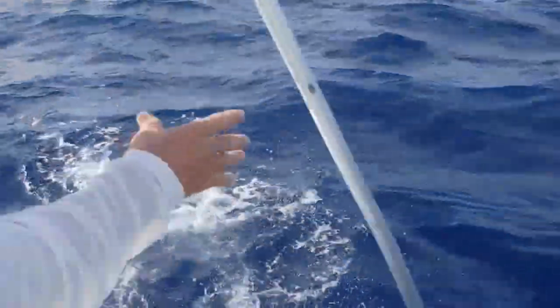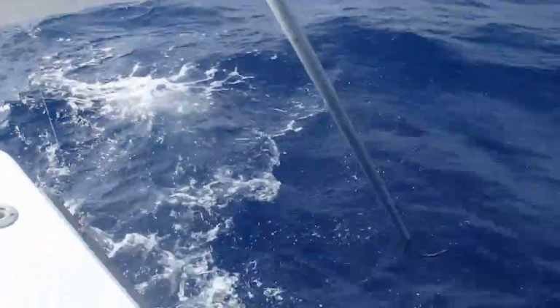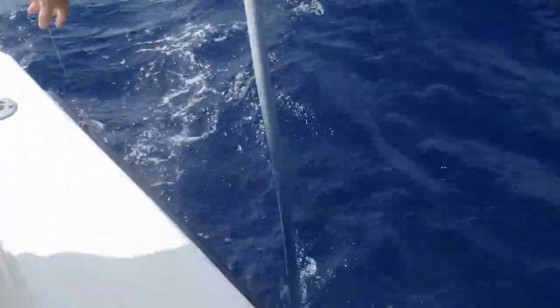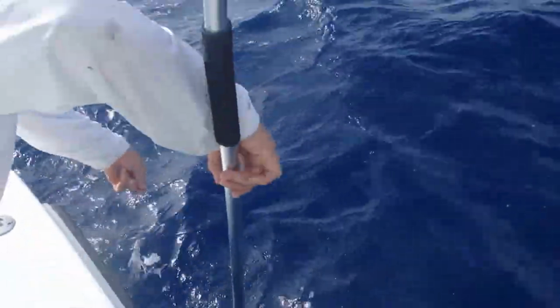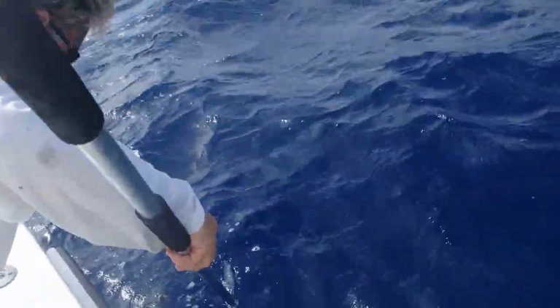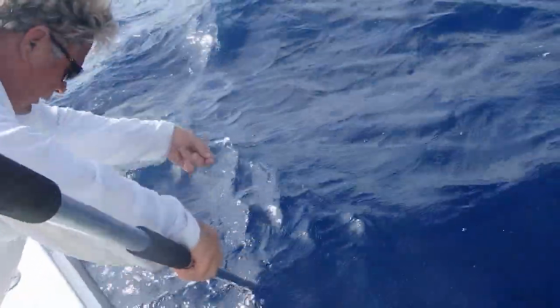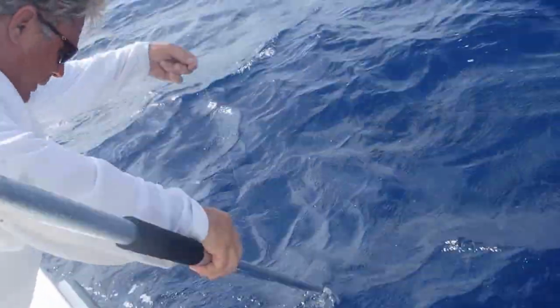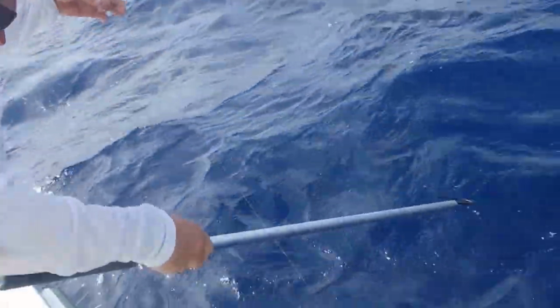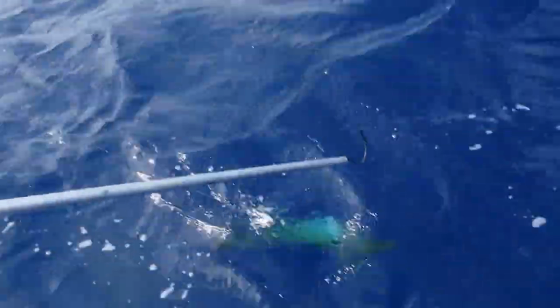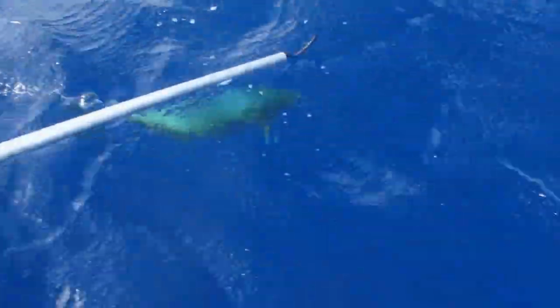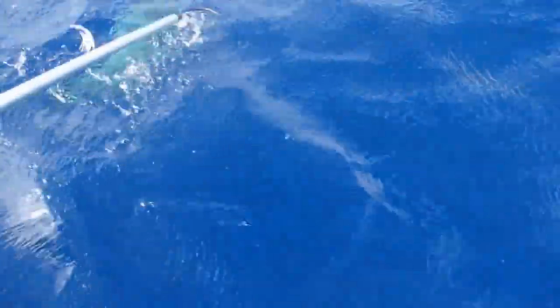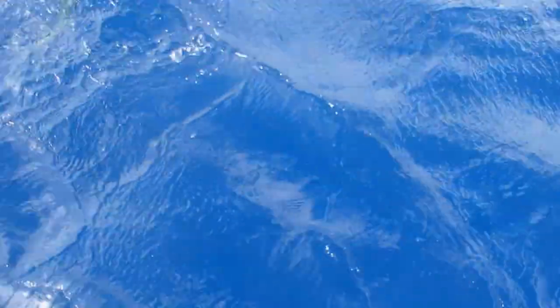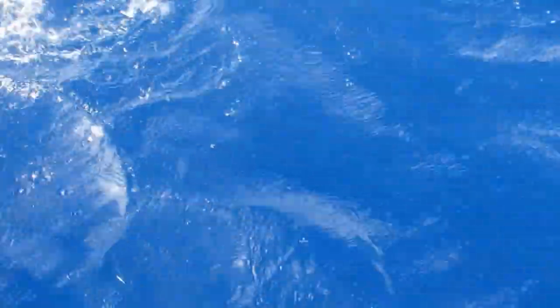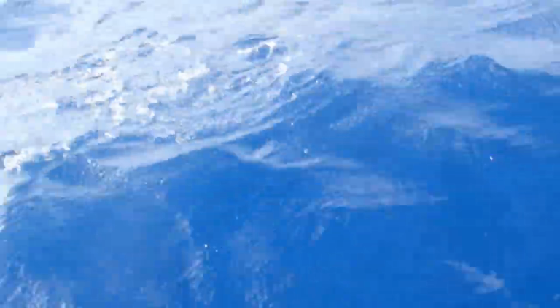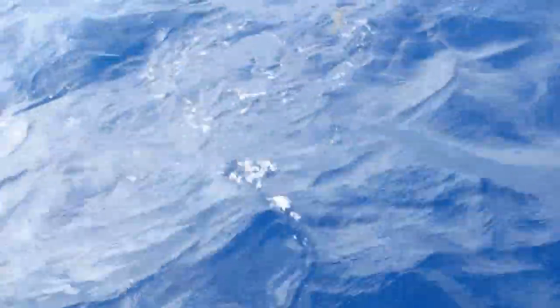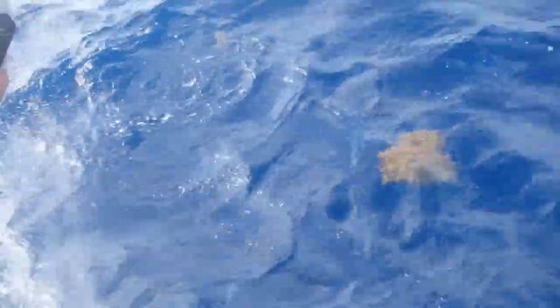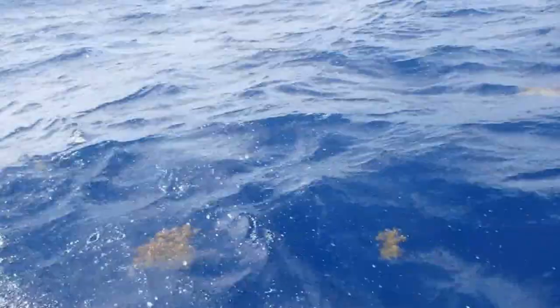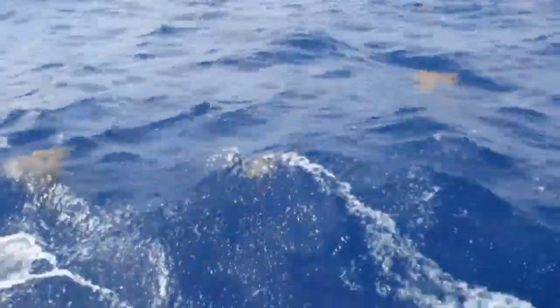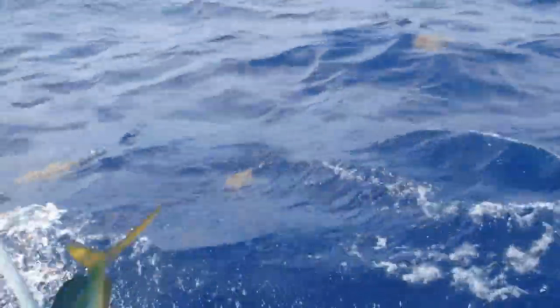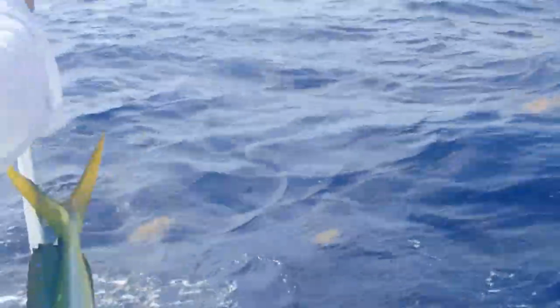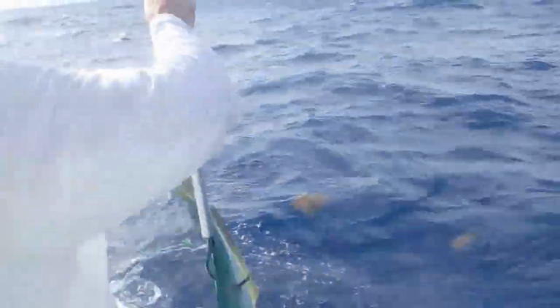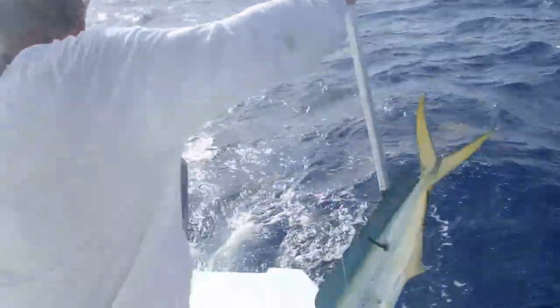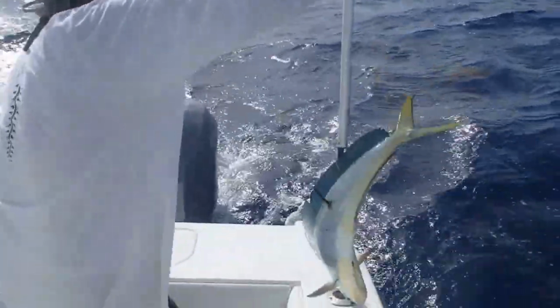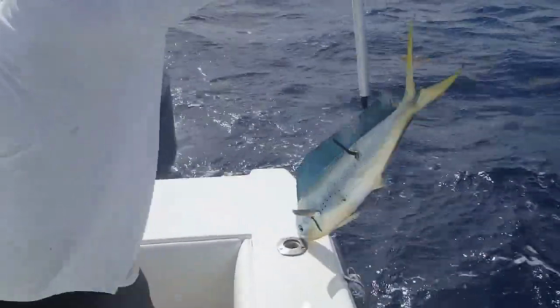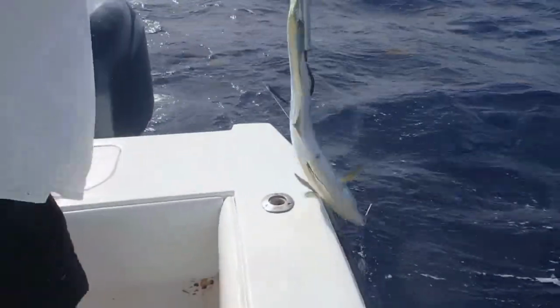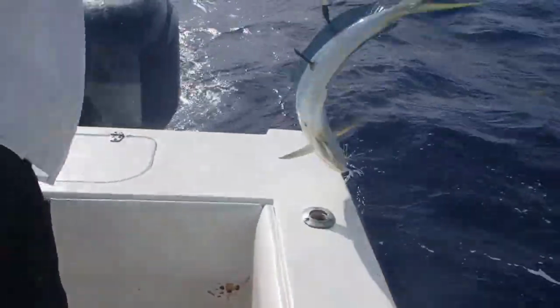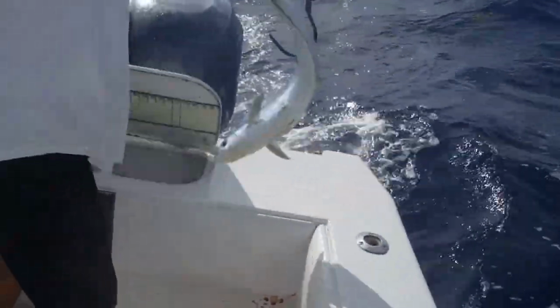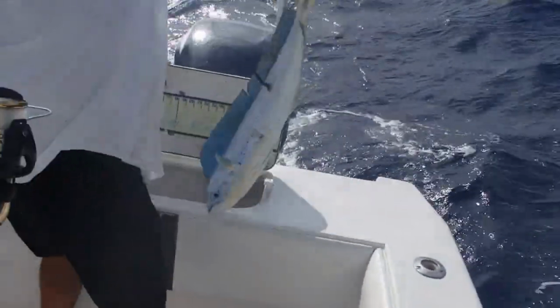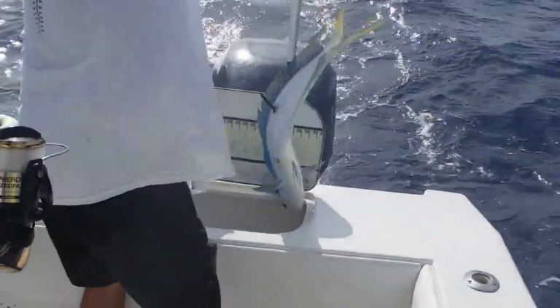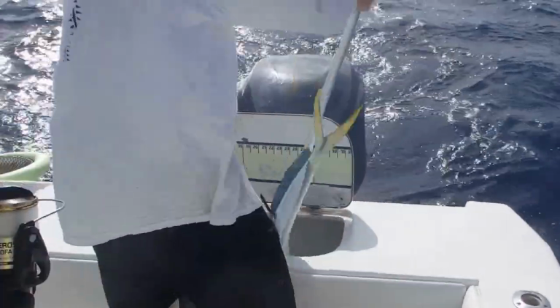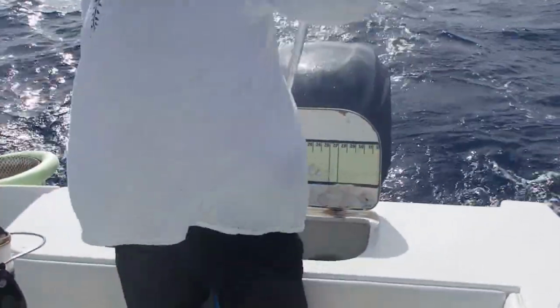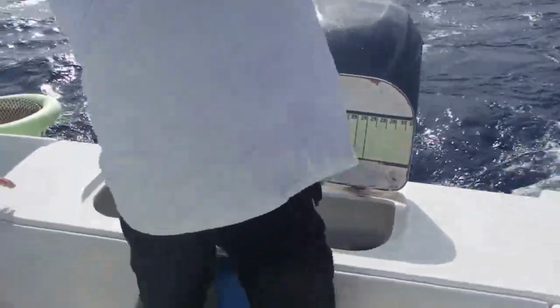Good stick! Good stick. Yeah, nice — mahi-mahi! Wow, that's a beauty. That is an absolute beauty.